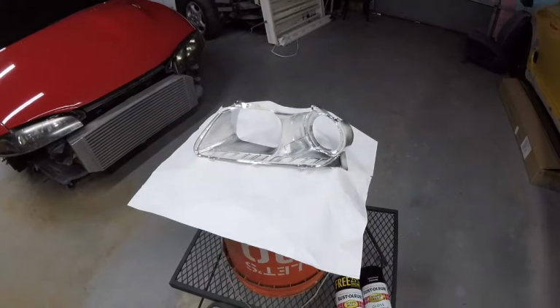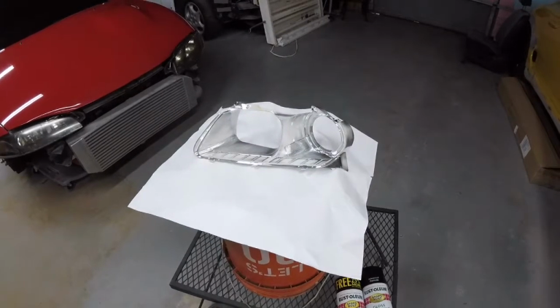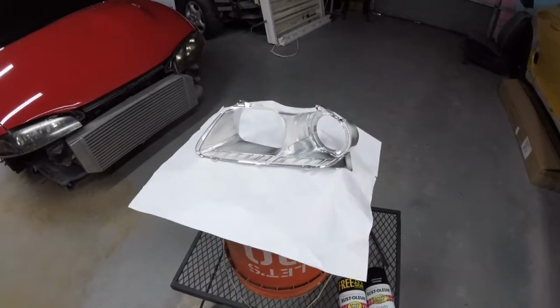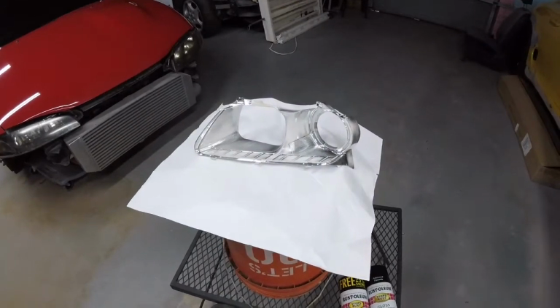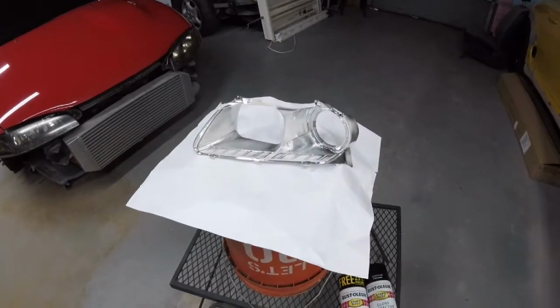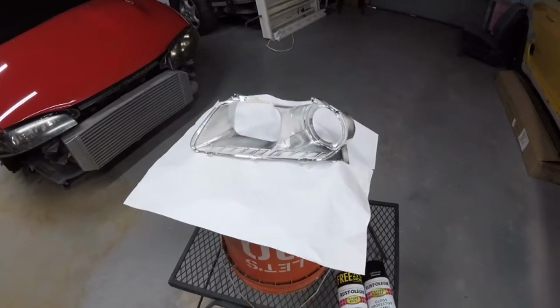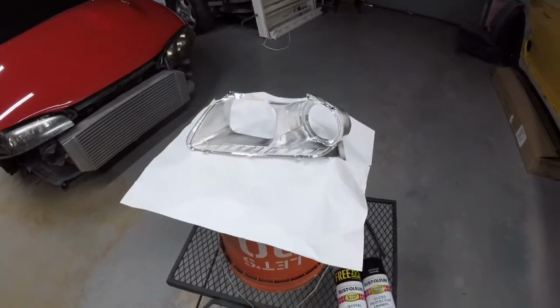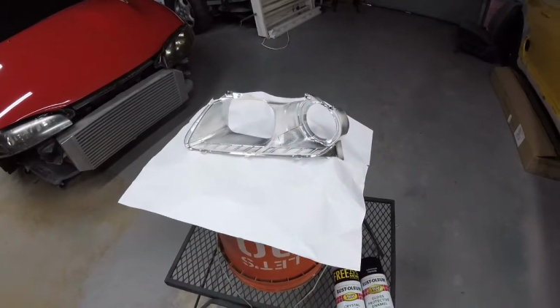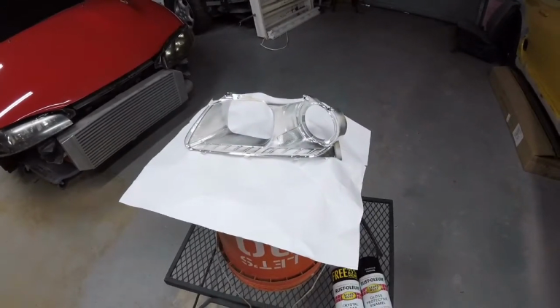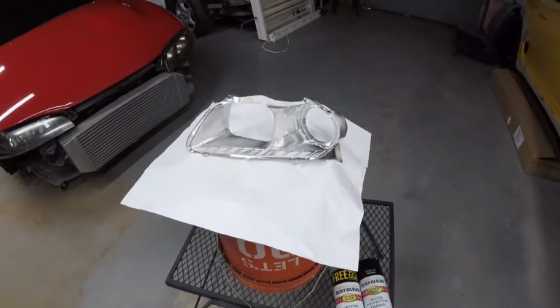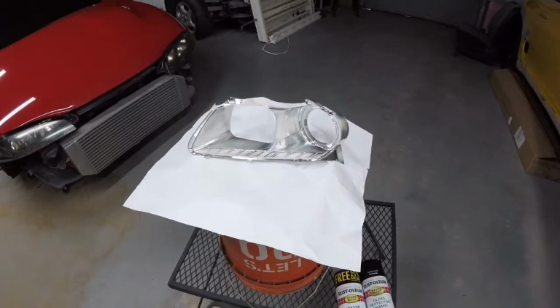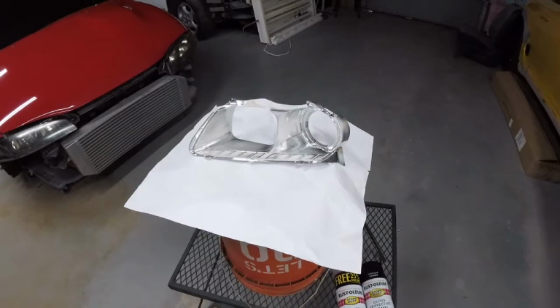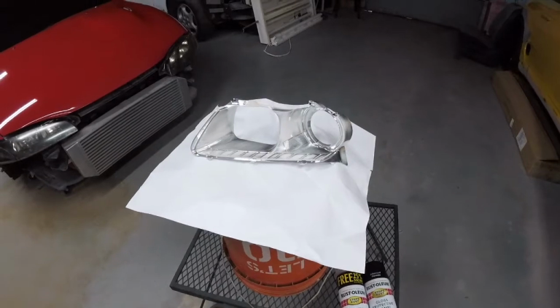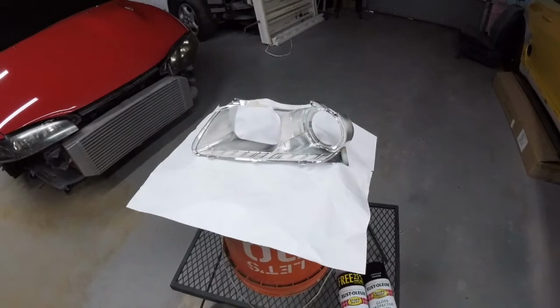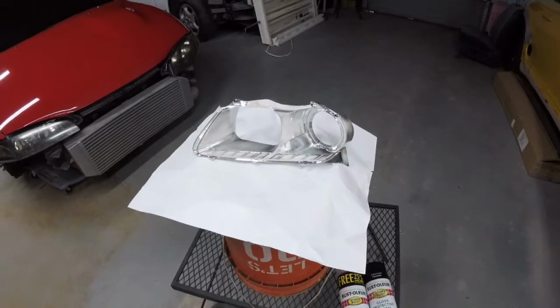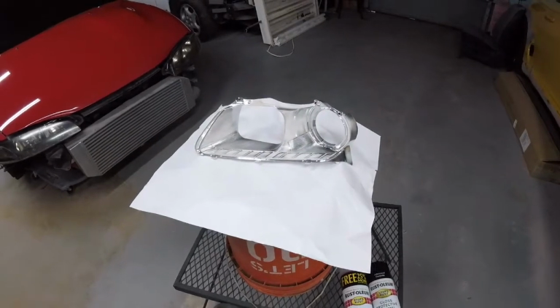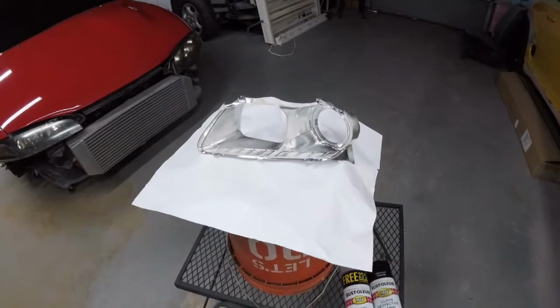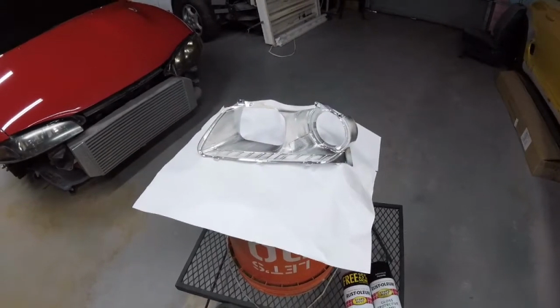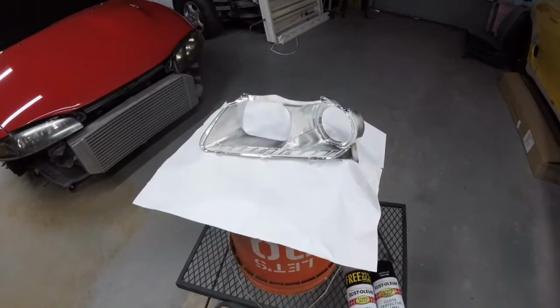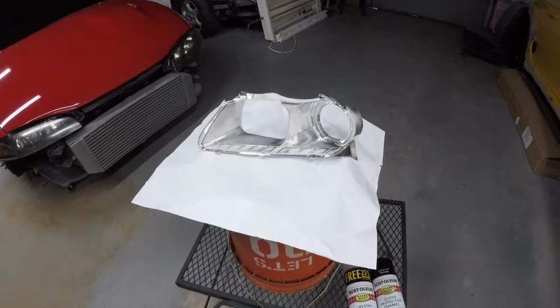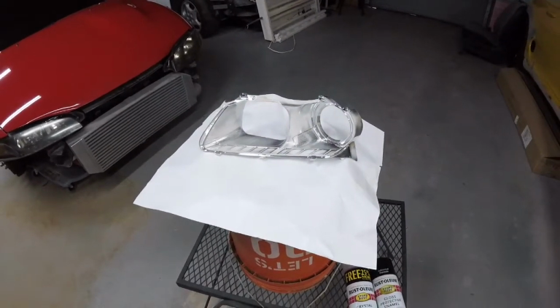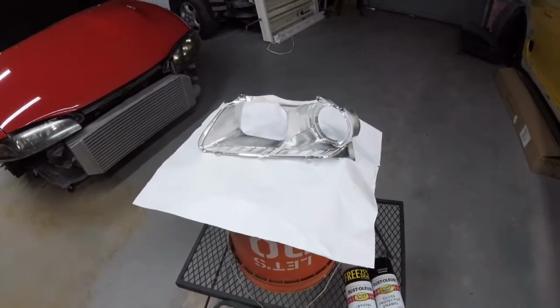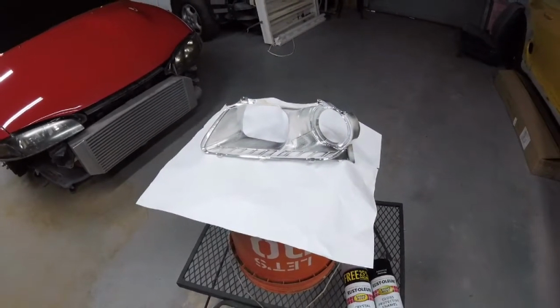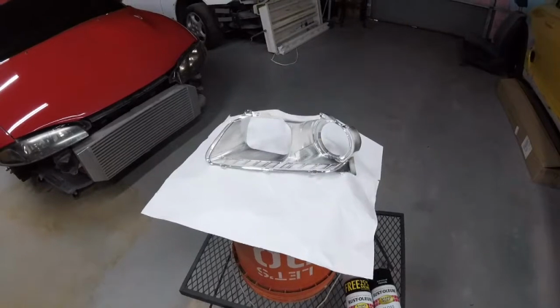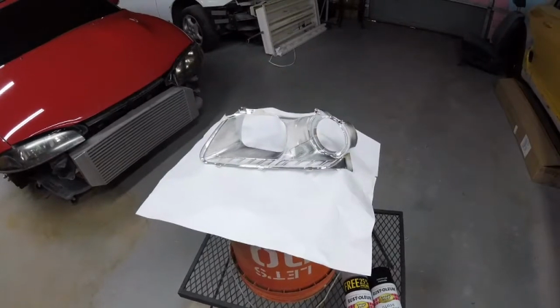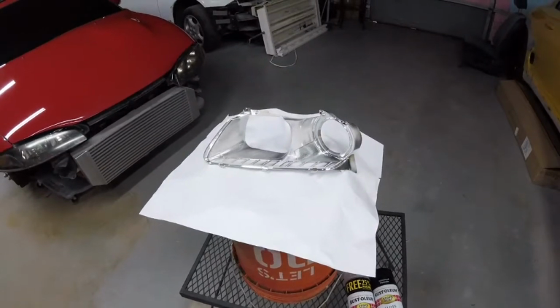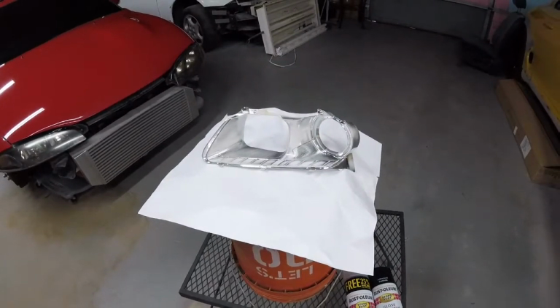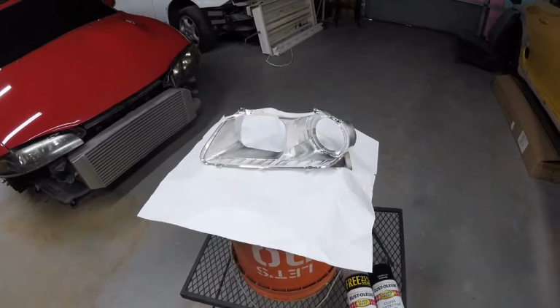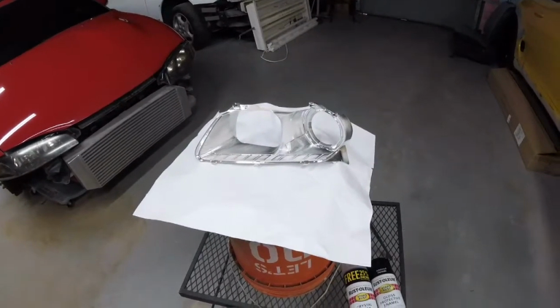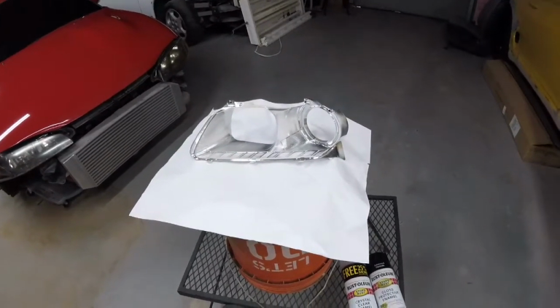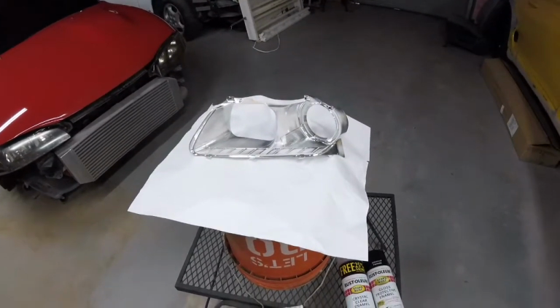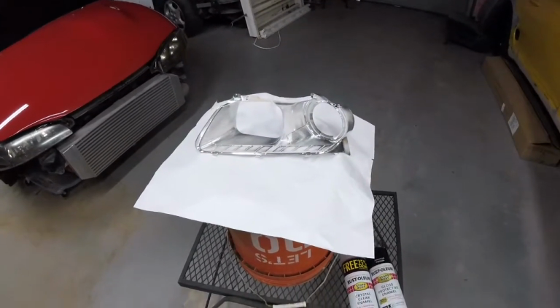So we're gonna give the cans a really good shake and we're gonna get started. Again: two light coats, first one on the hard-to-reach areas, second one over the whole piece, and then a third coat heavier over the whole piece. So we'll get you guys set up and go.